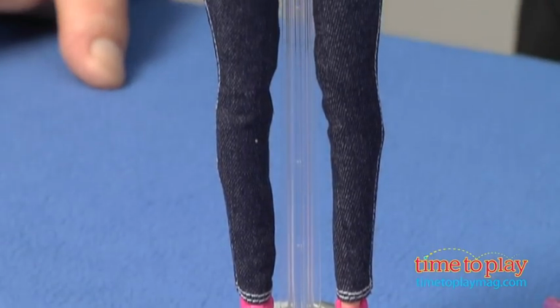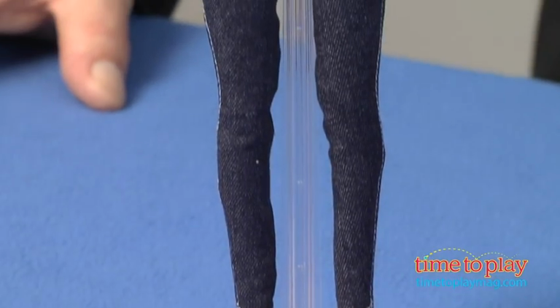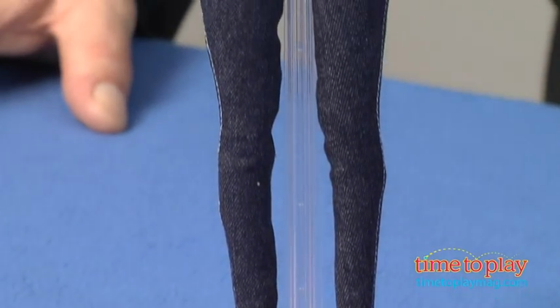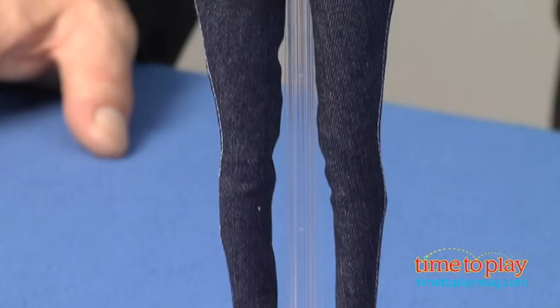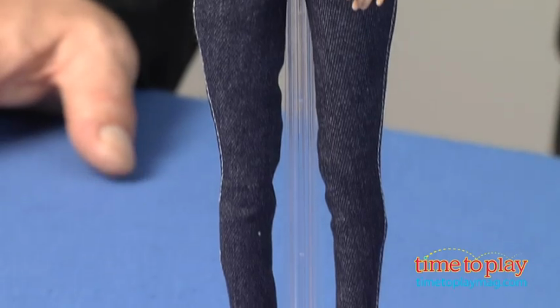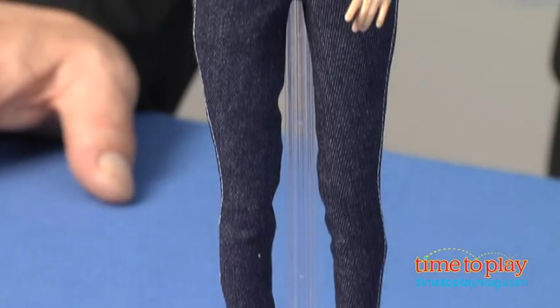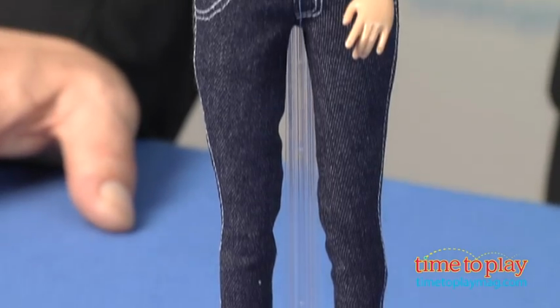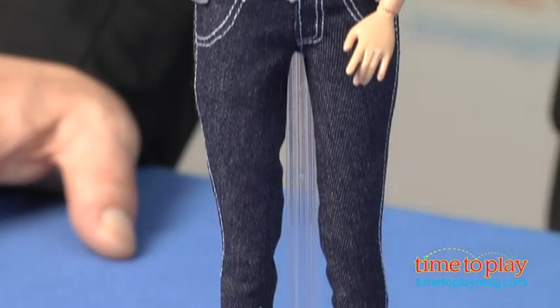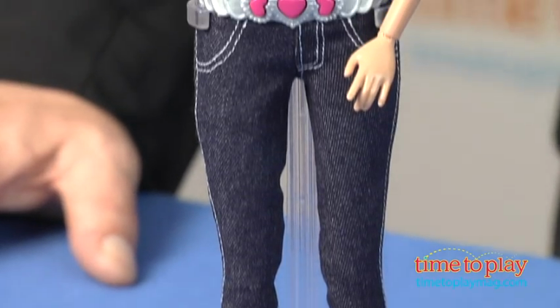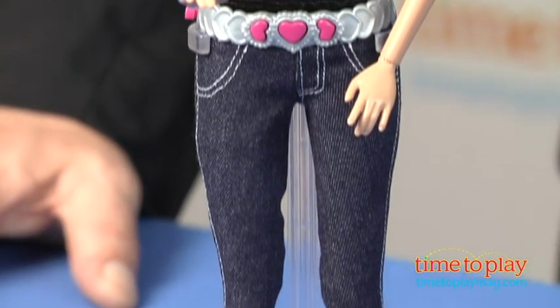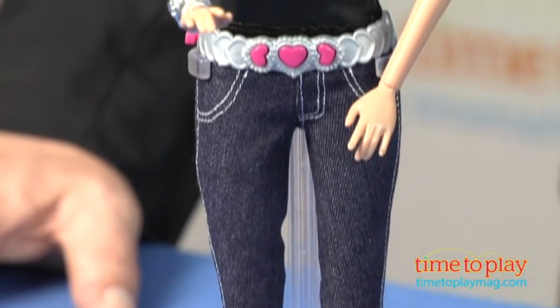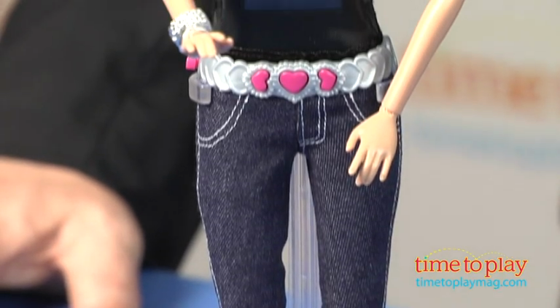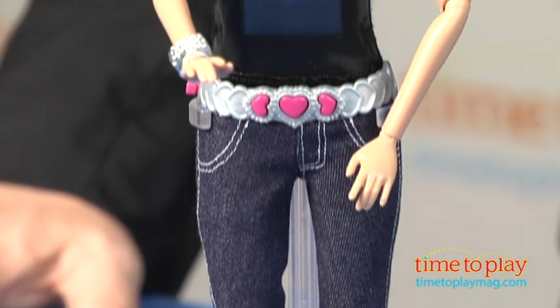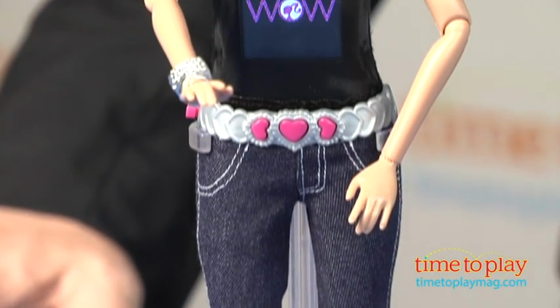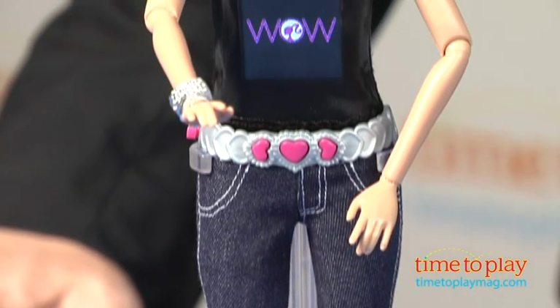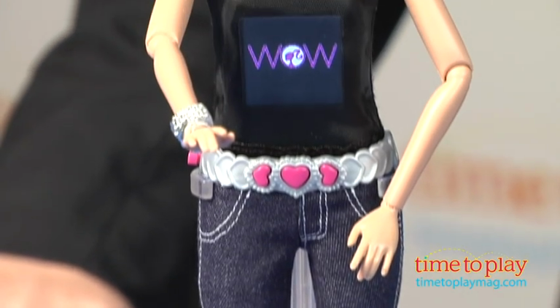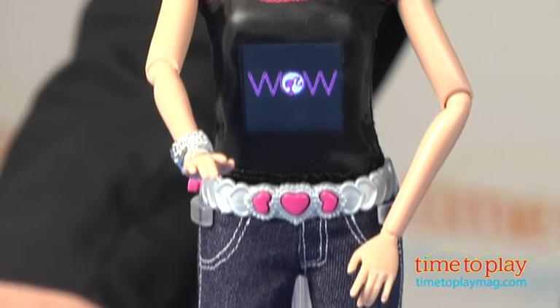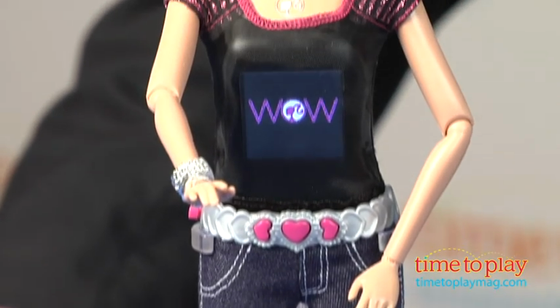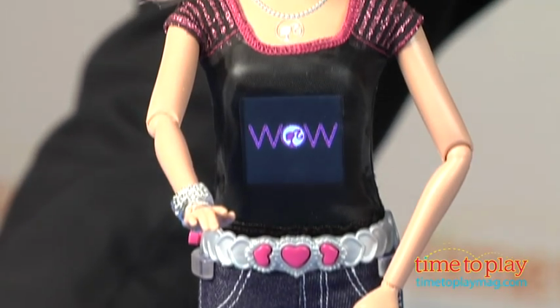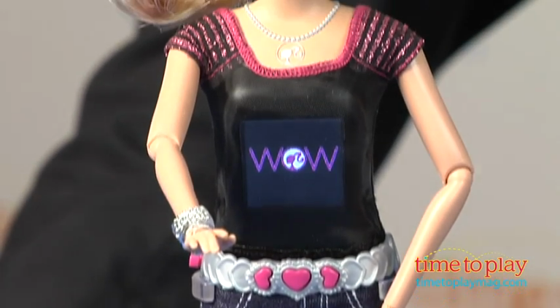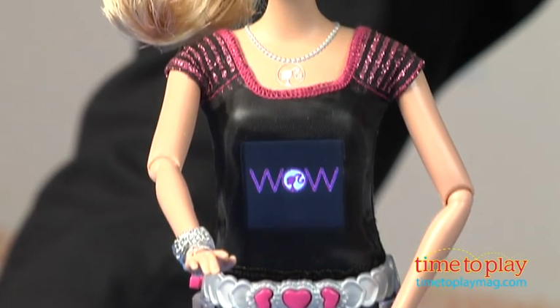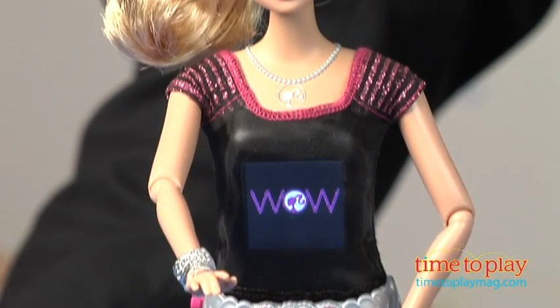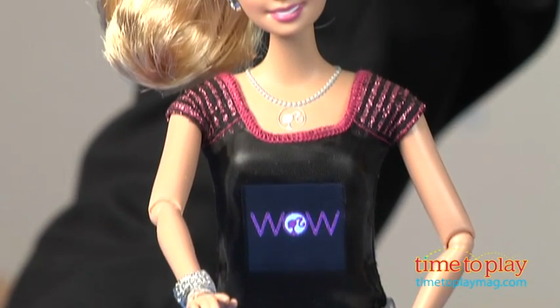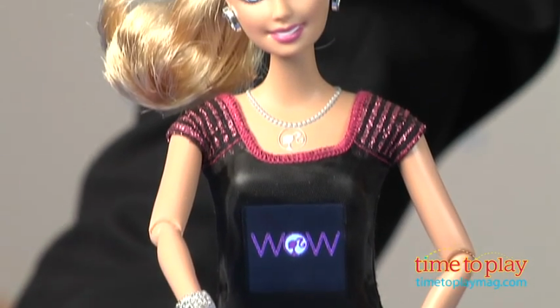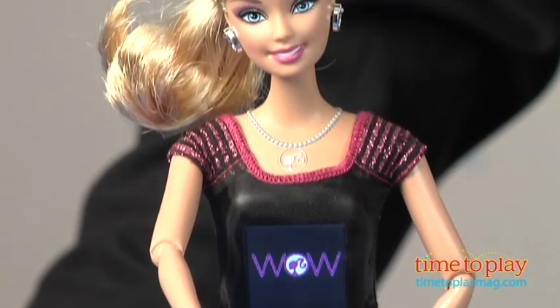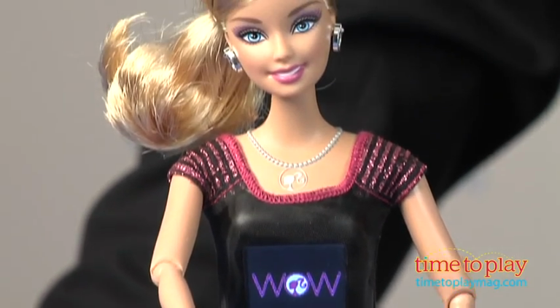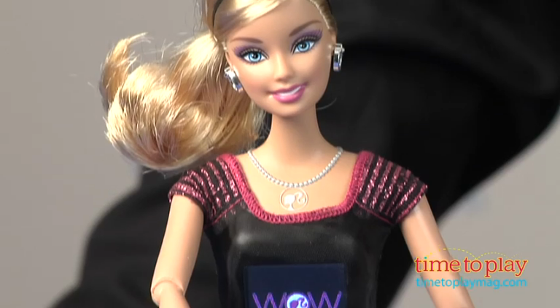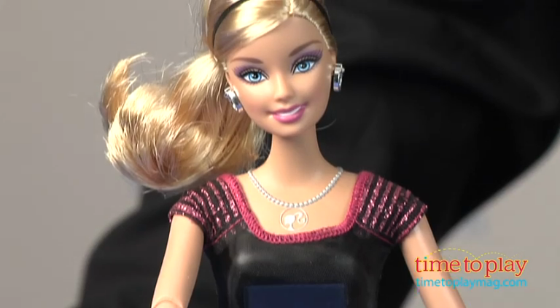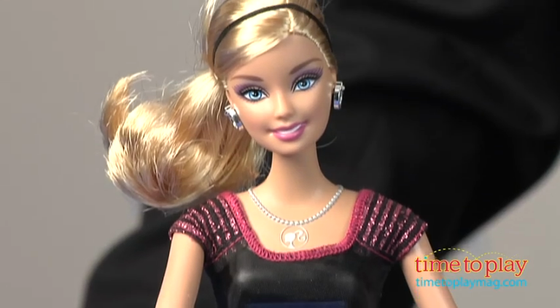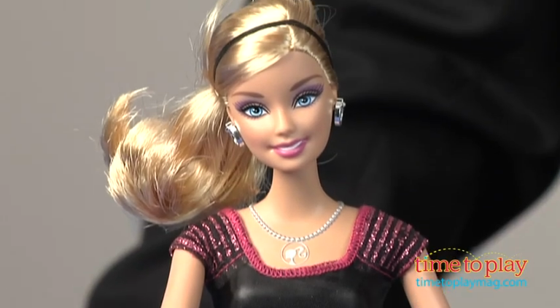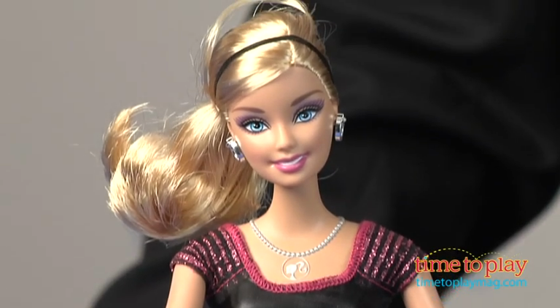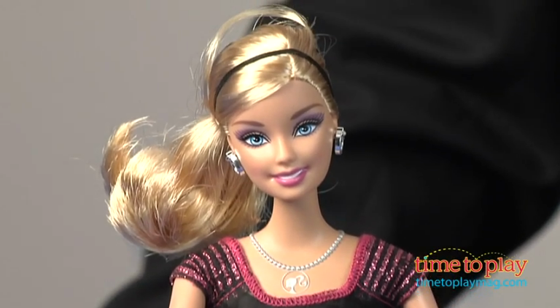This standard 11 and 3 quarter inch Barbie doll is also a great digital camera. Charge up the internal battery with the included USB cable and you're ready to go.